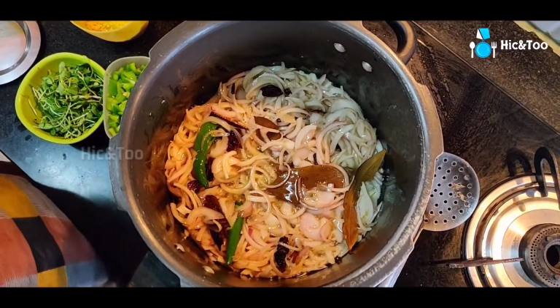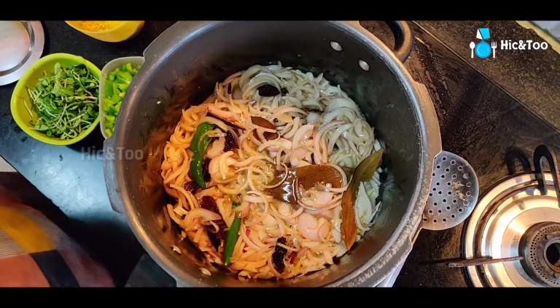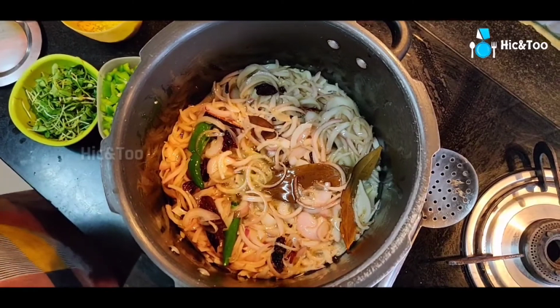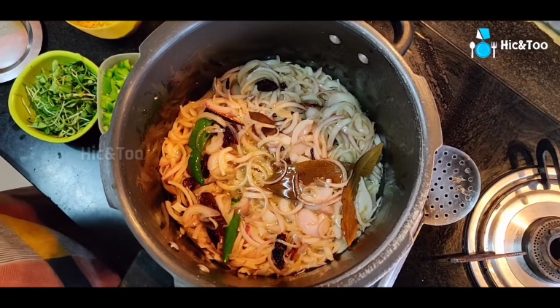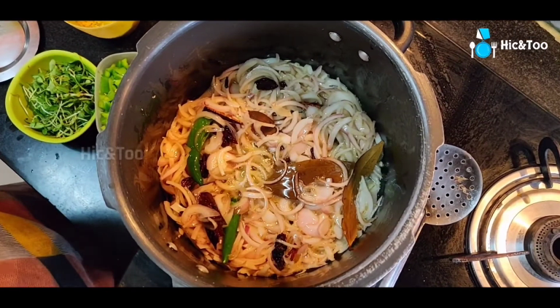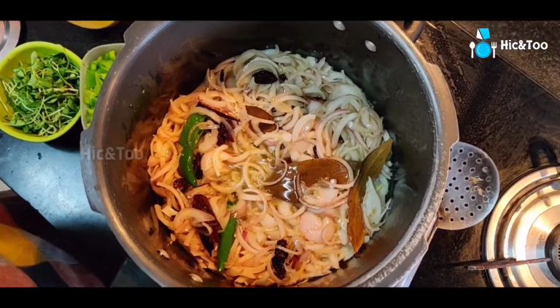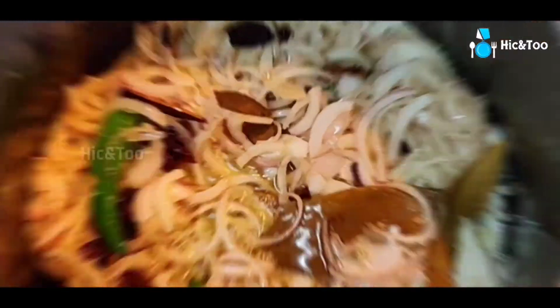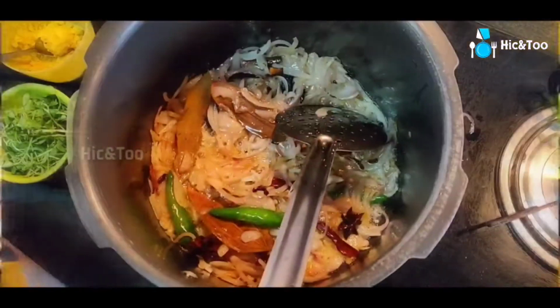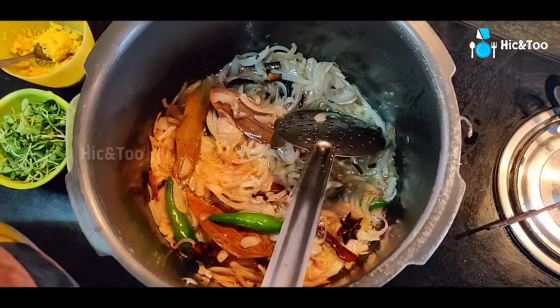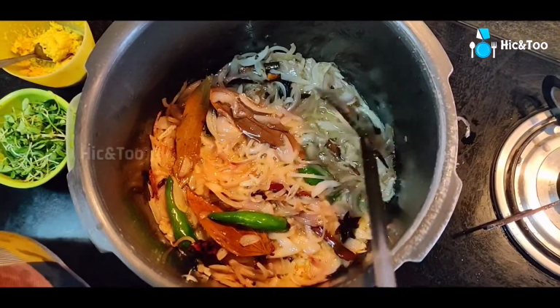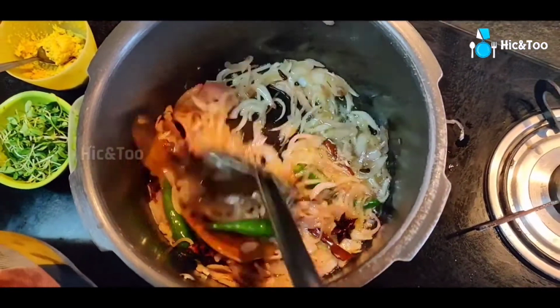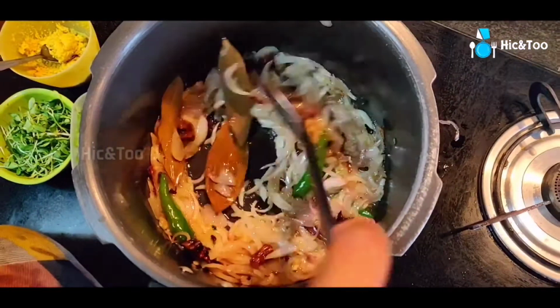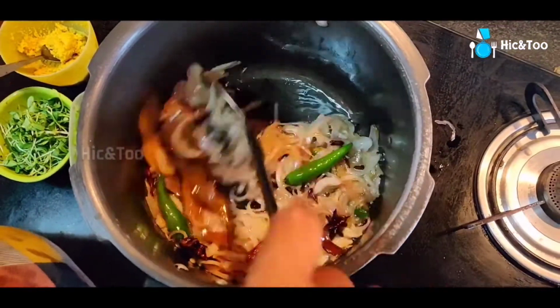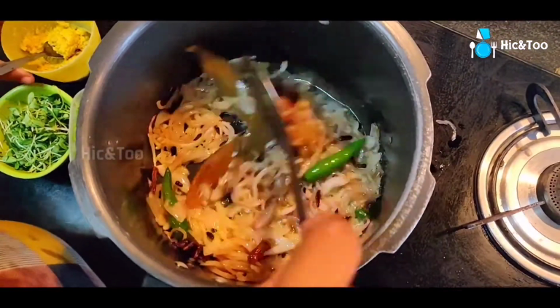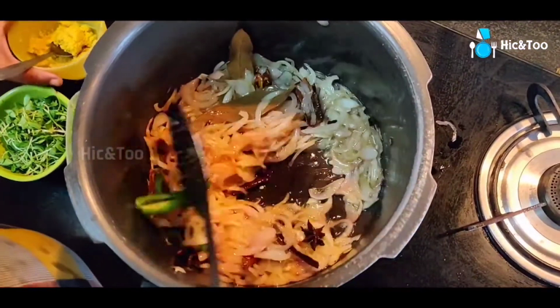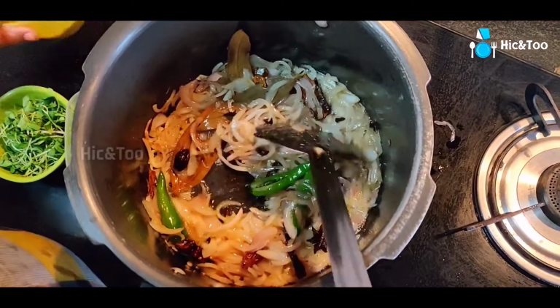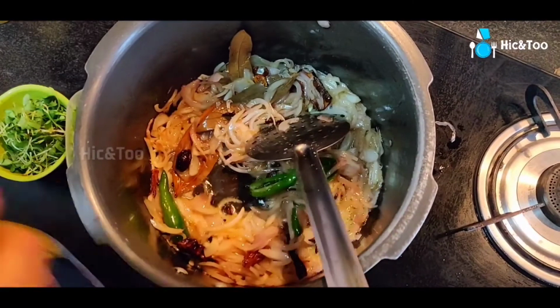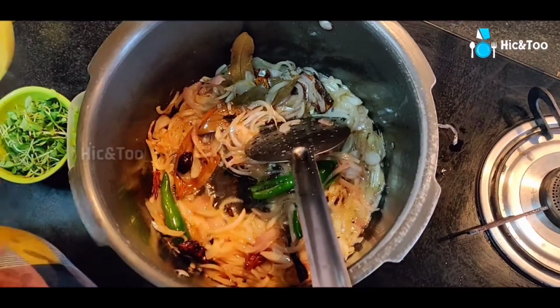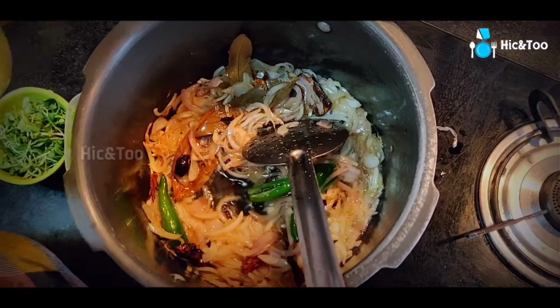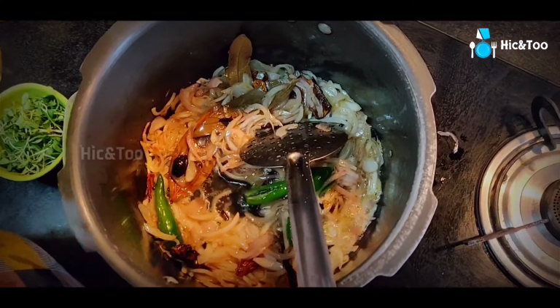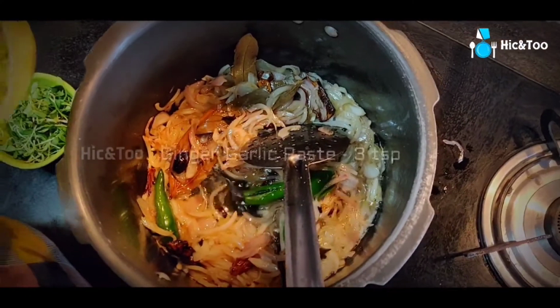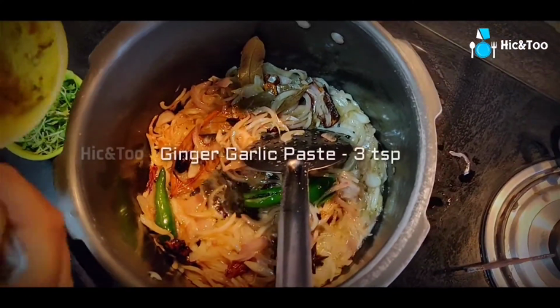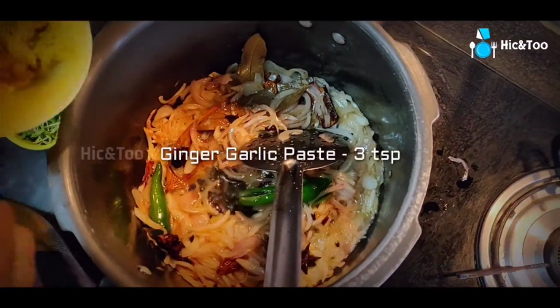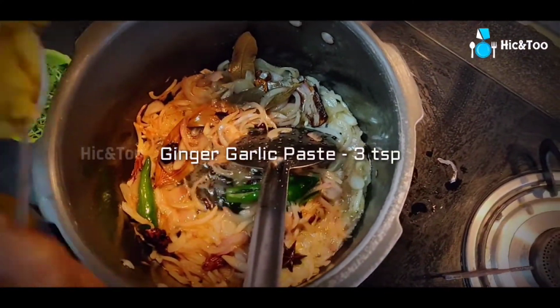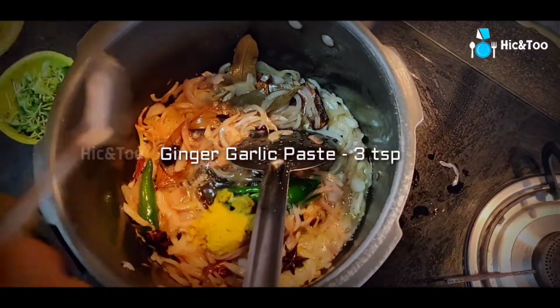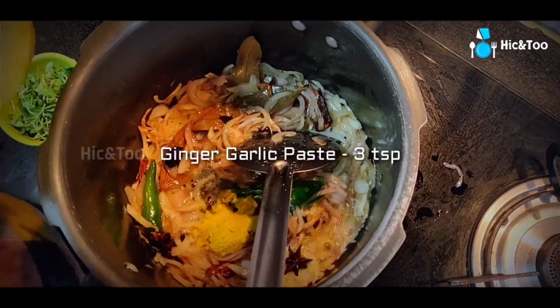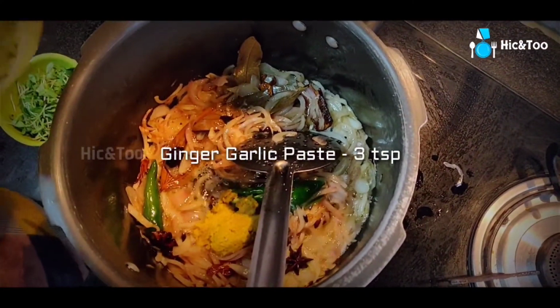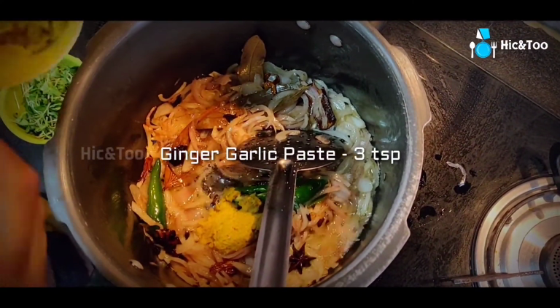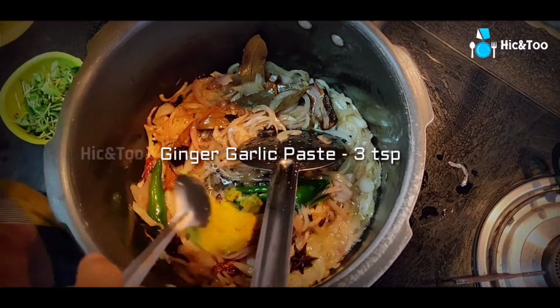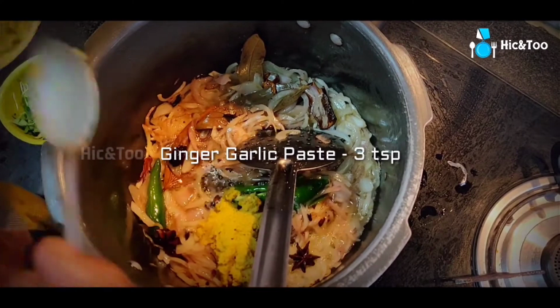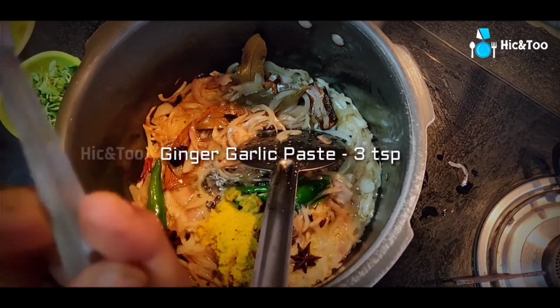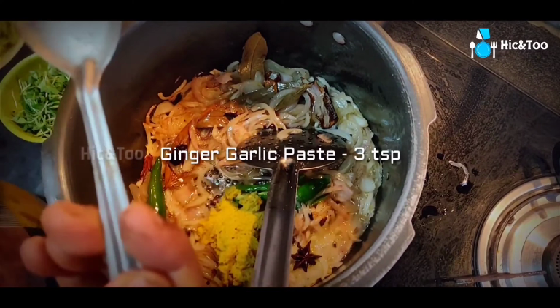Add a little bit of salt and paste — about 3 spoons. Then add 2 spoons.